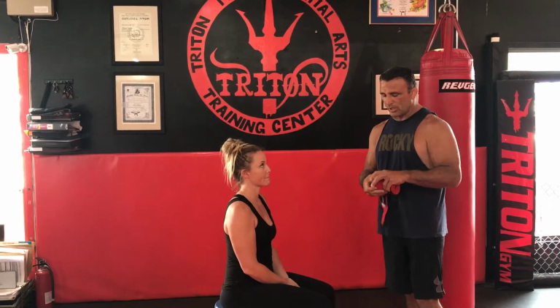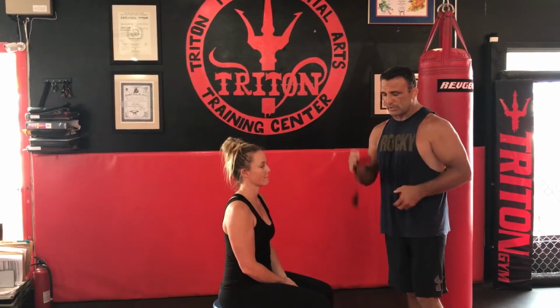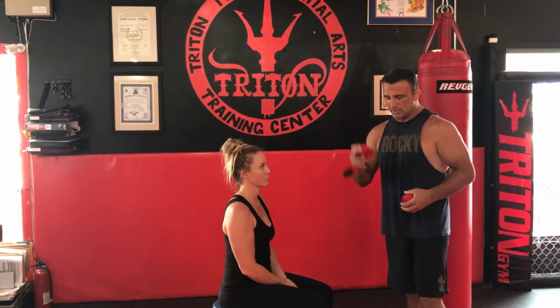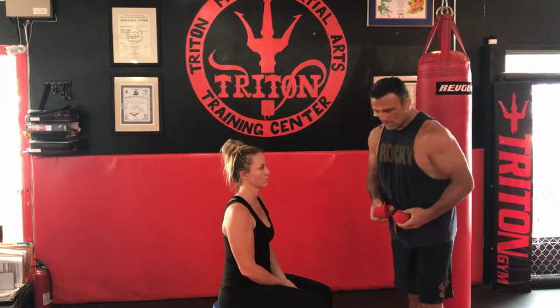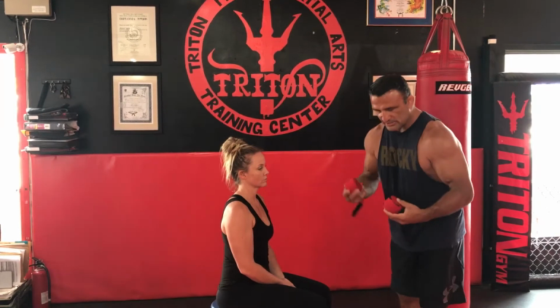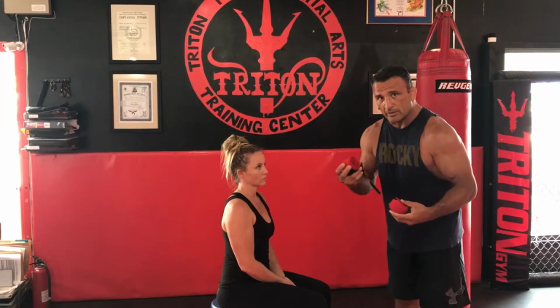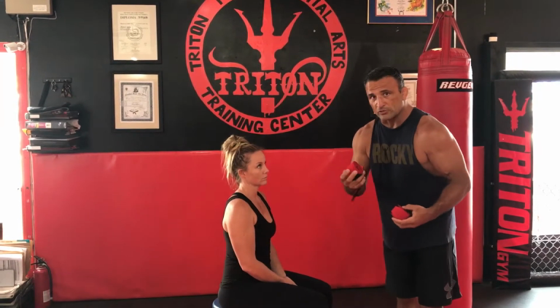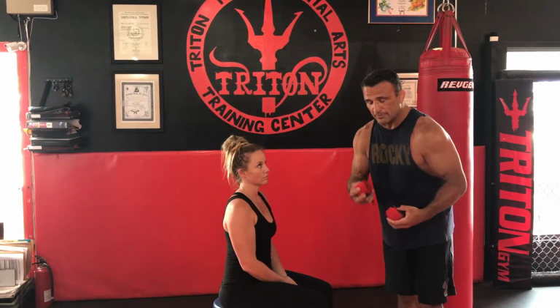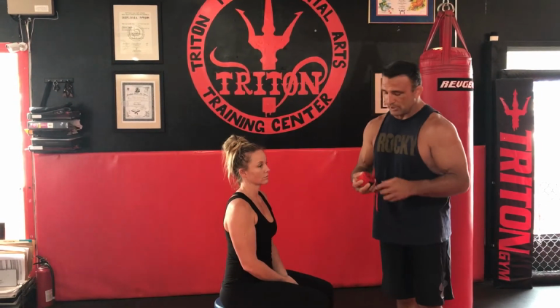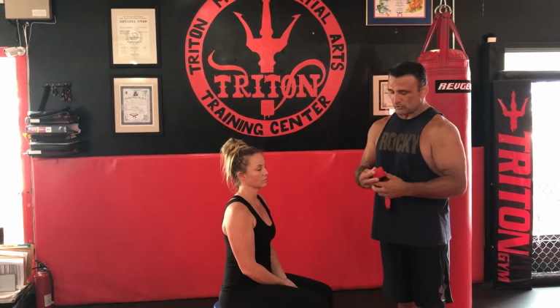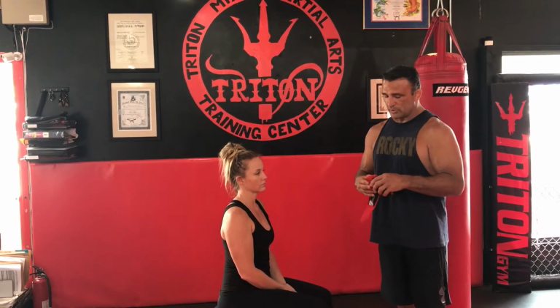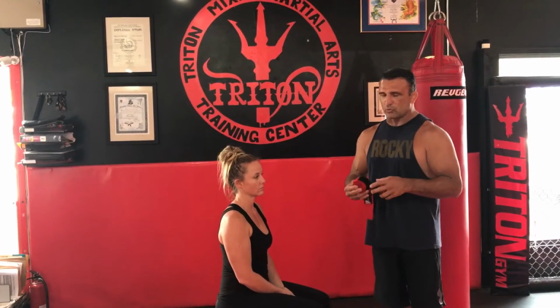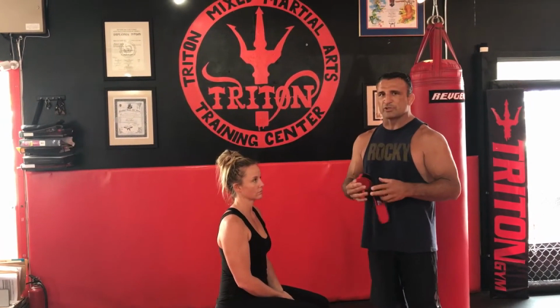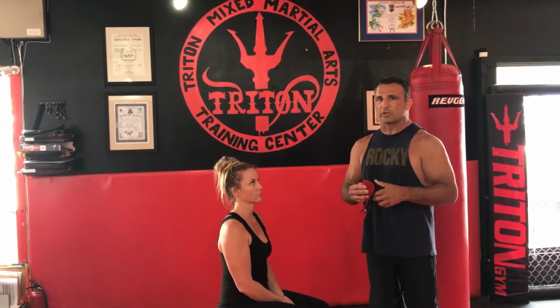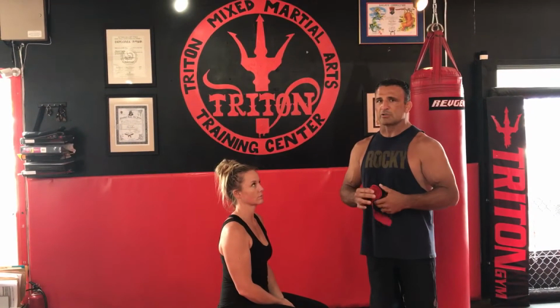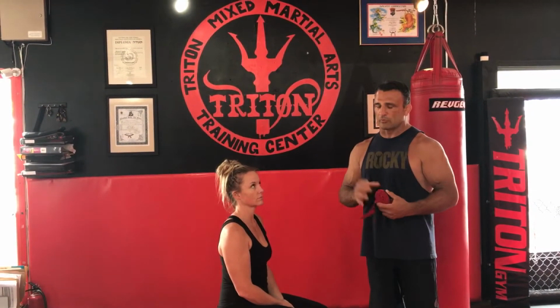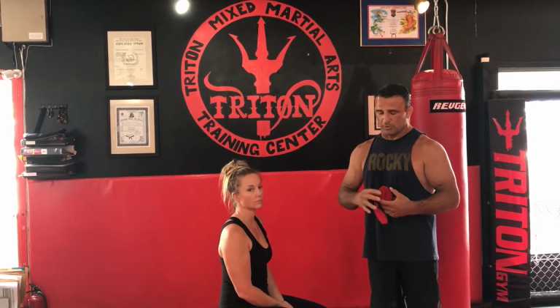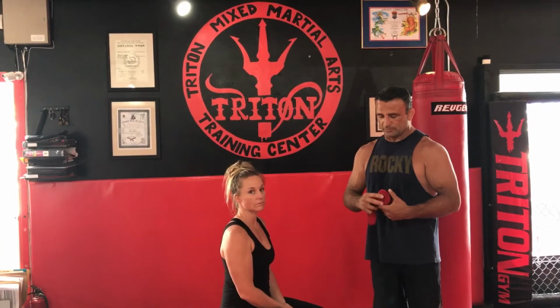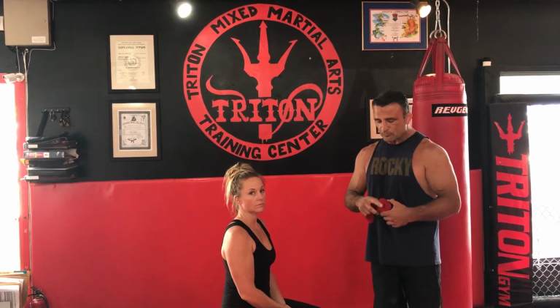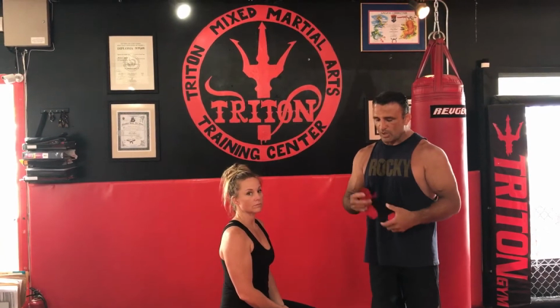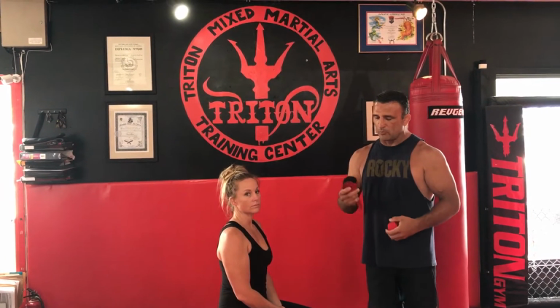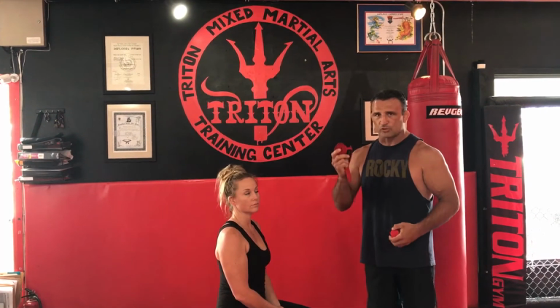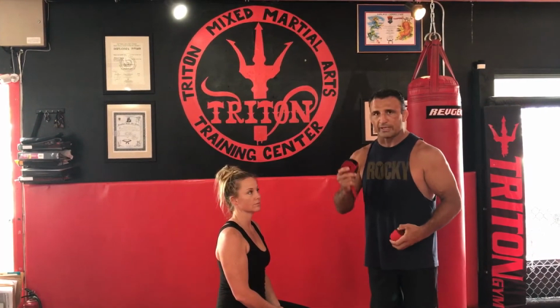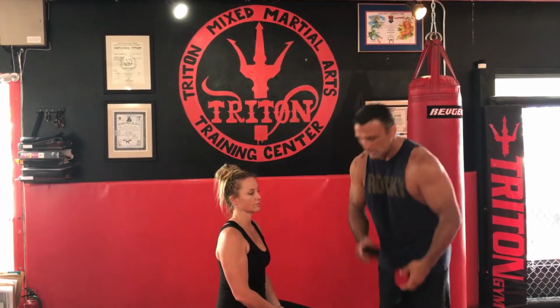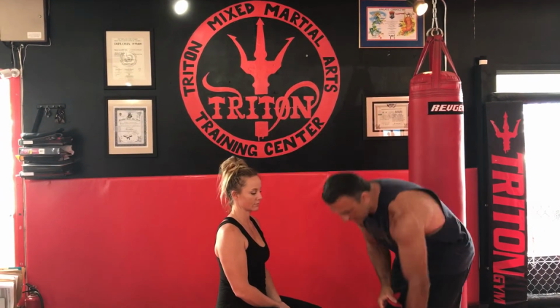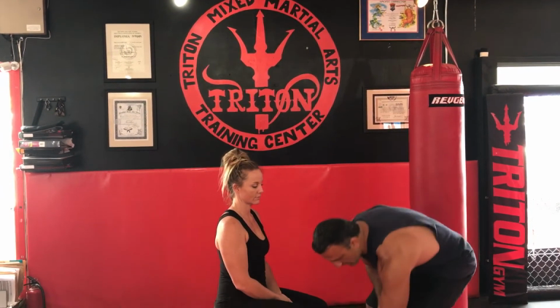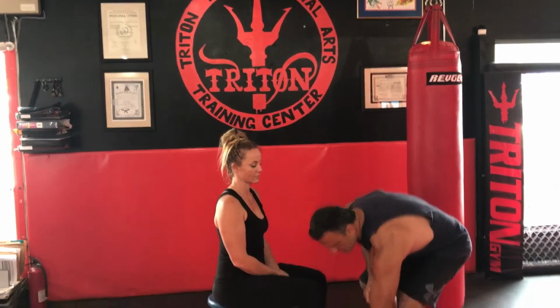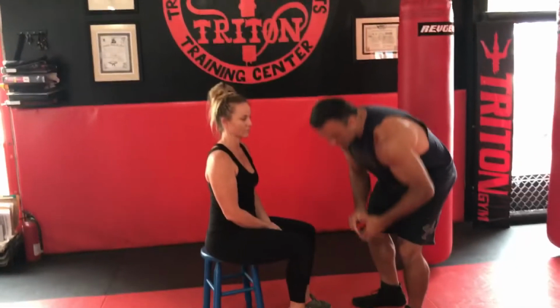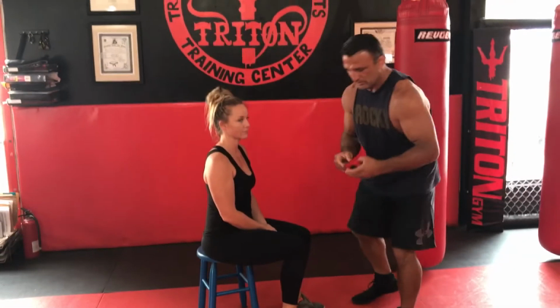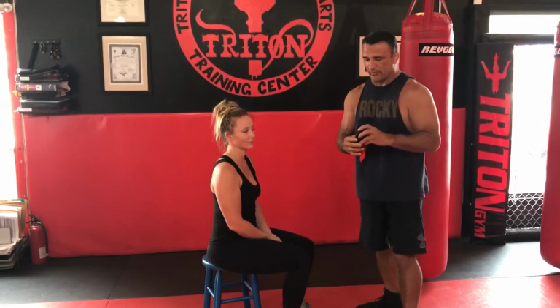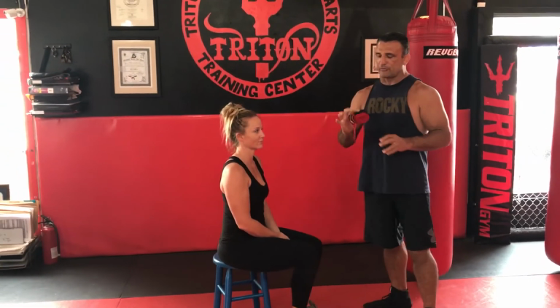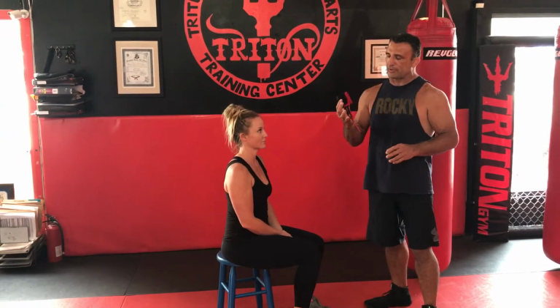We're going to start with basic 180-inch wraps. They have shorter ones — 120s, generally for kids or people with small hands. We're going to use 180s, standard size, you can get them anywhere. We get ours from Red Gear.